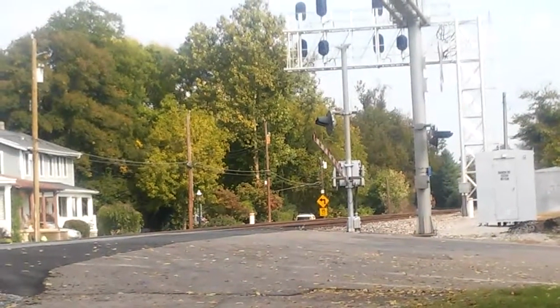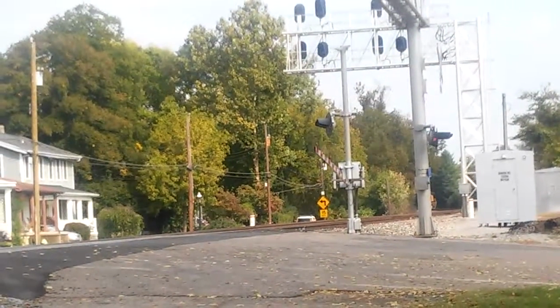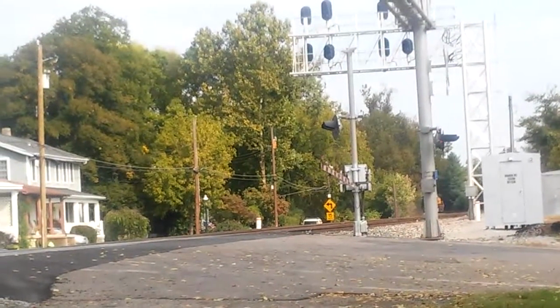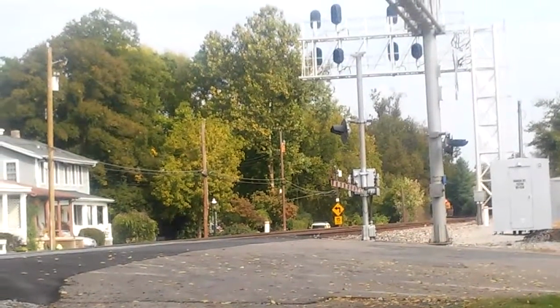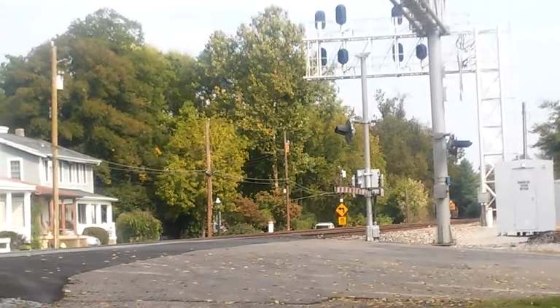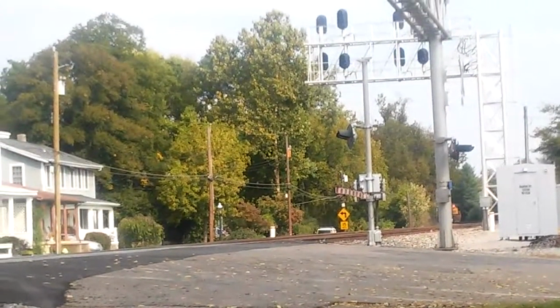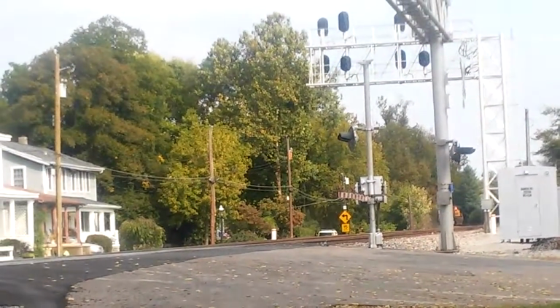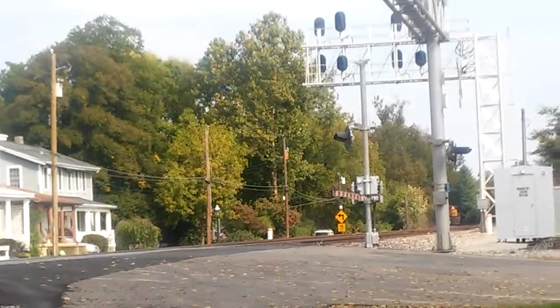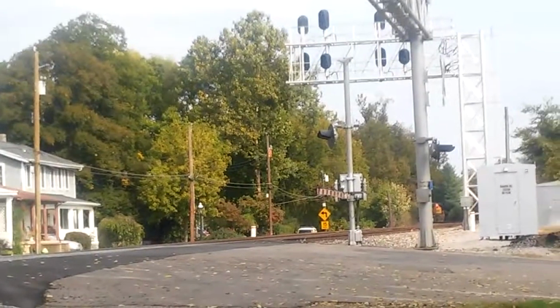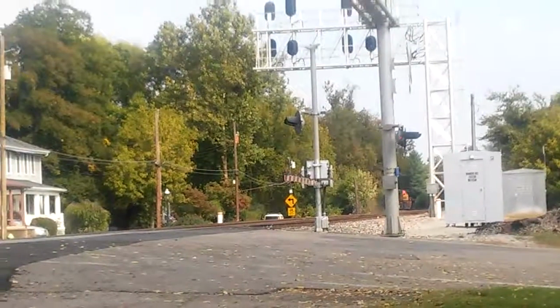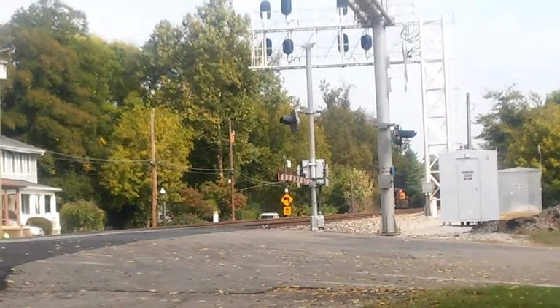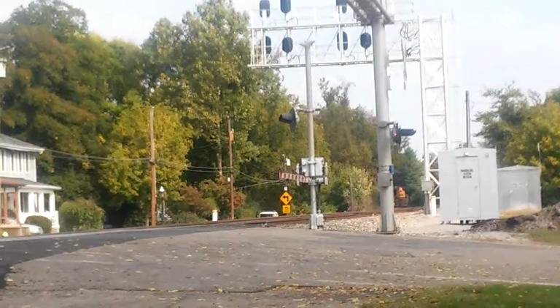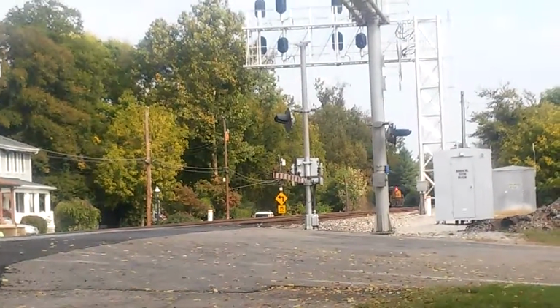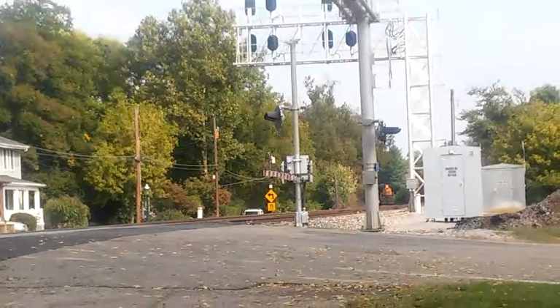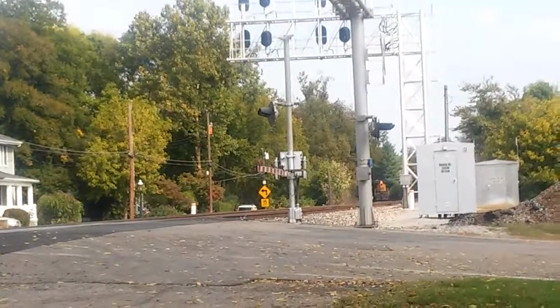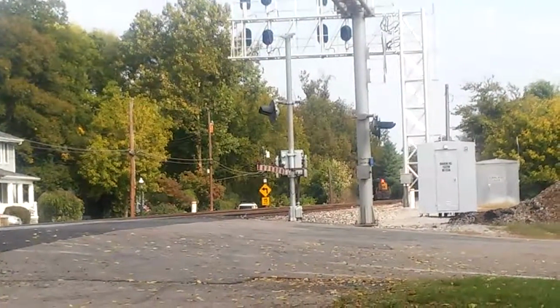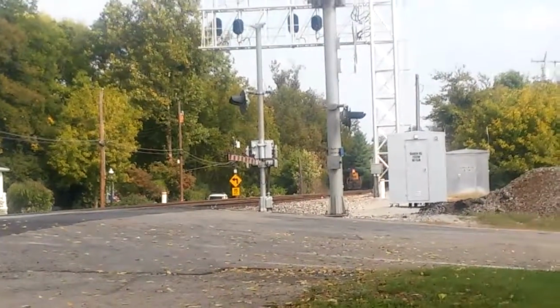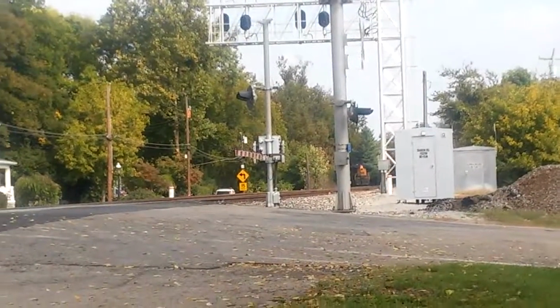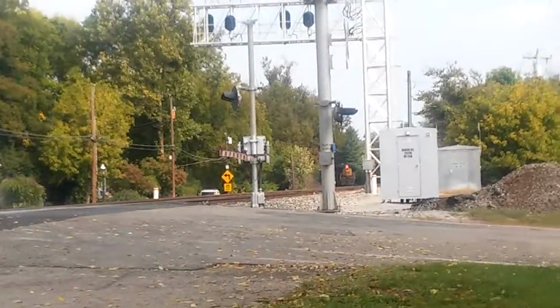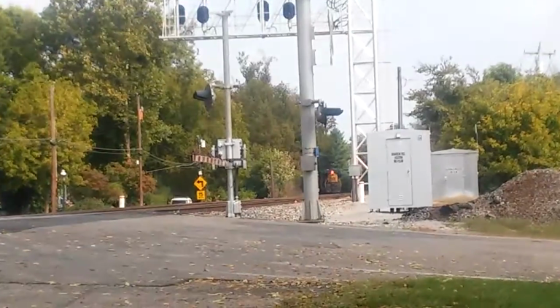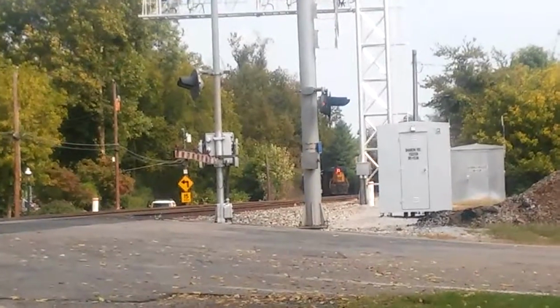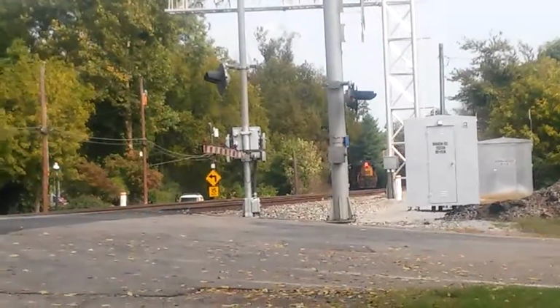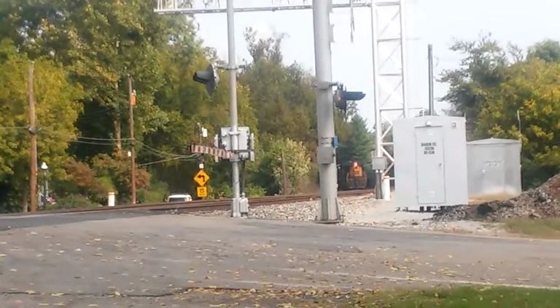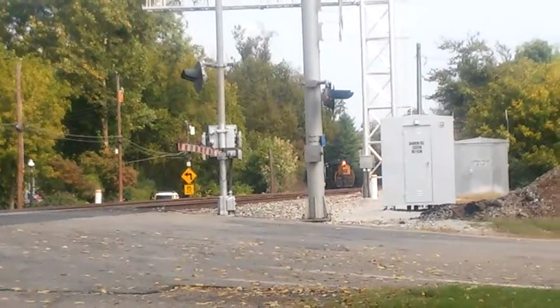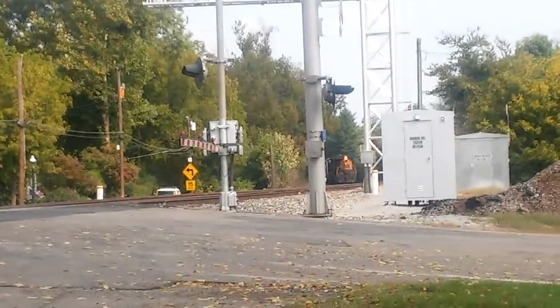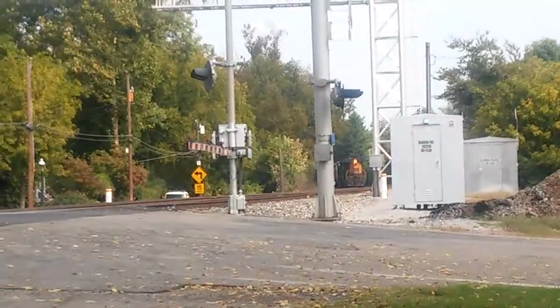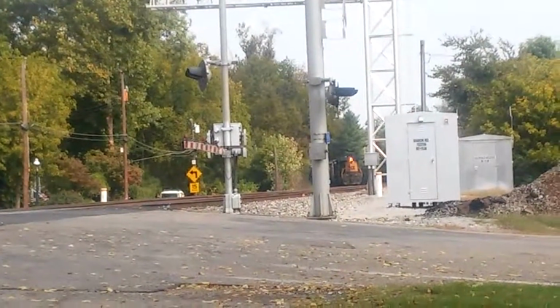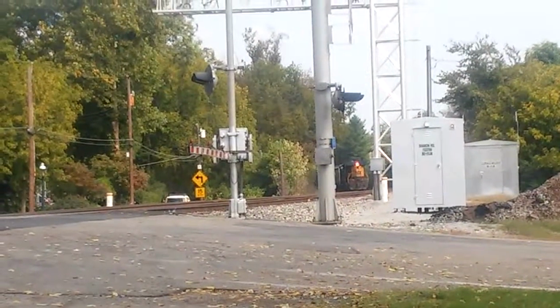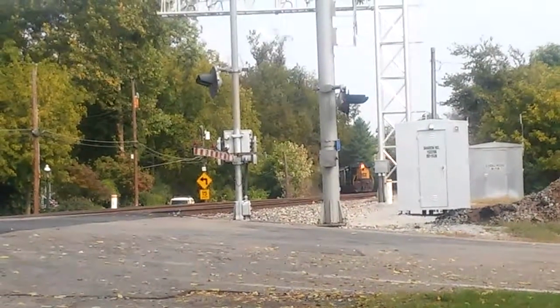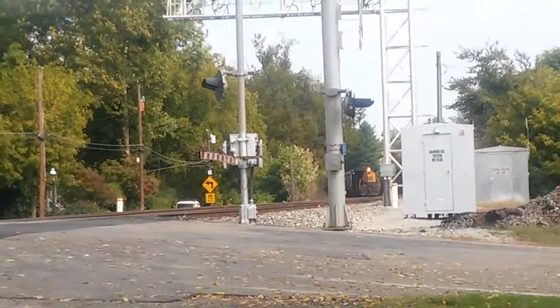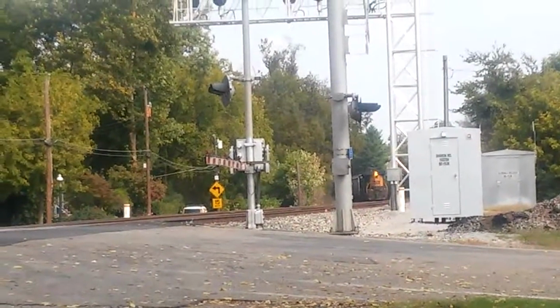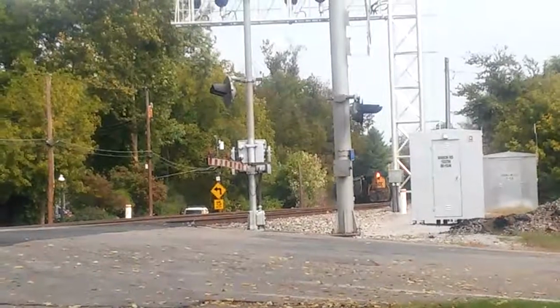Running long hood forward. There he is. Clearing the front. Track one.